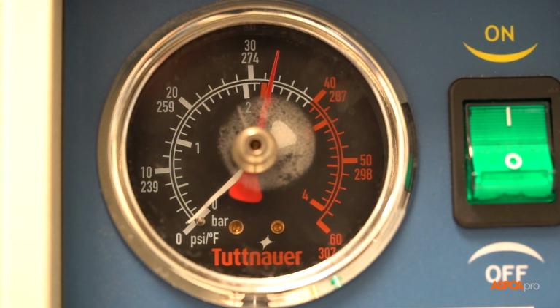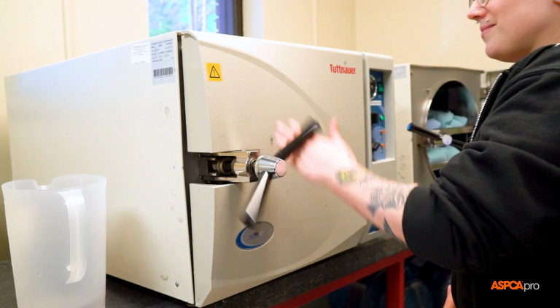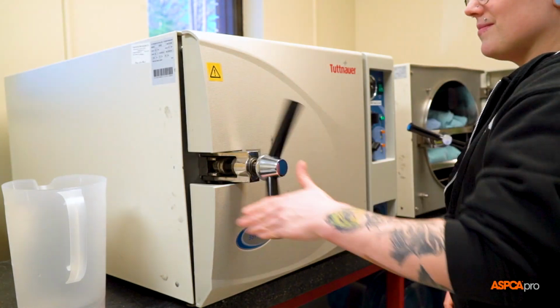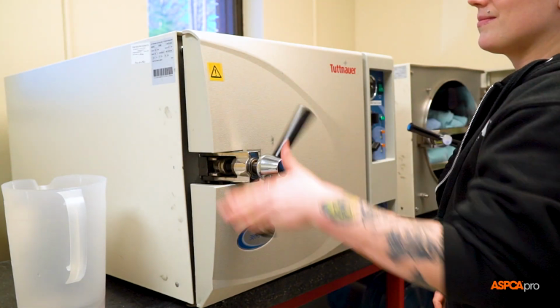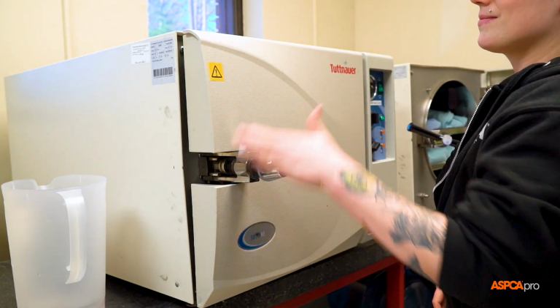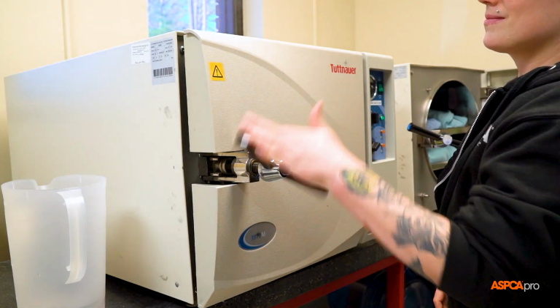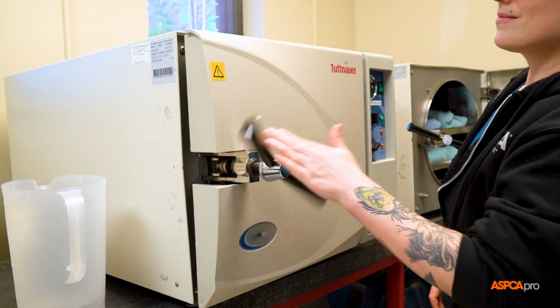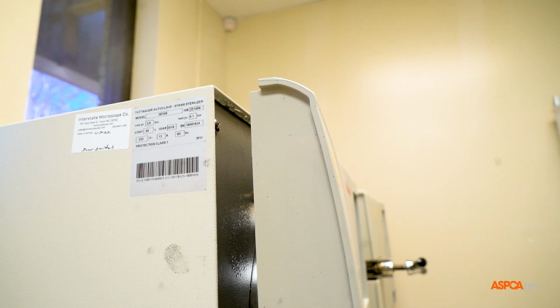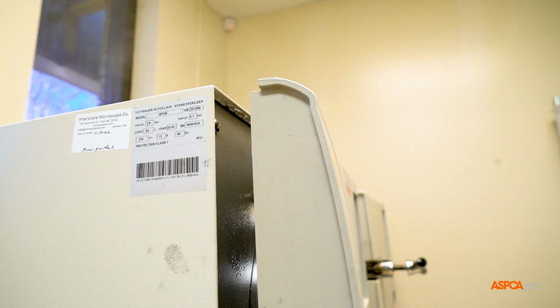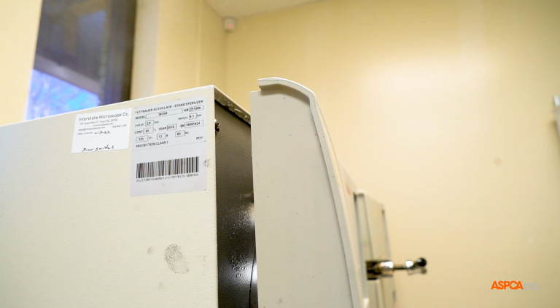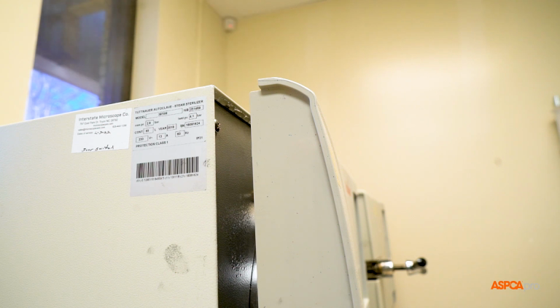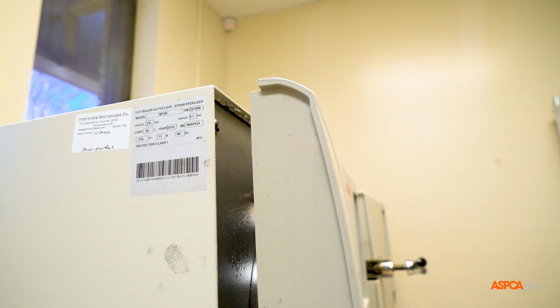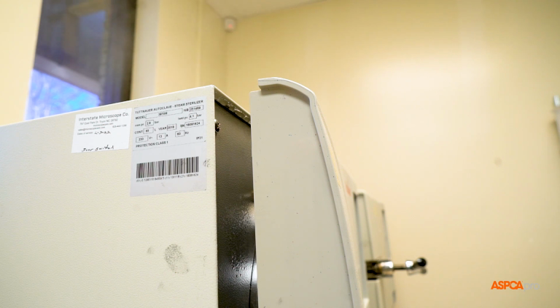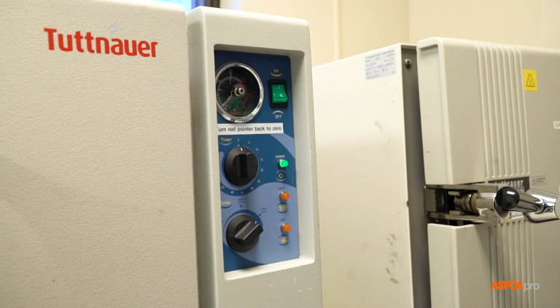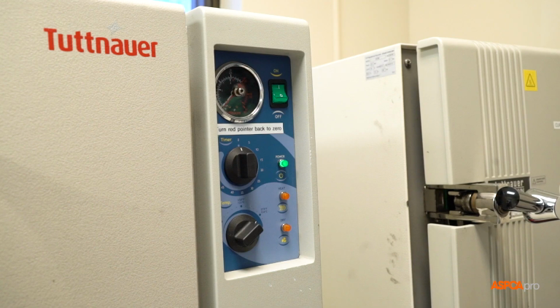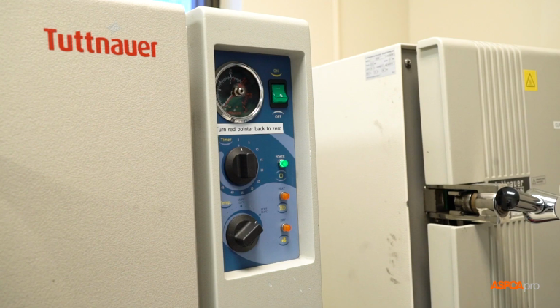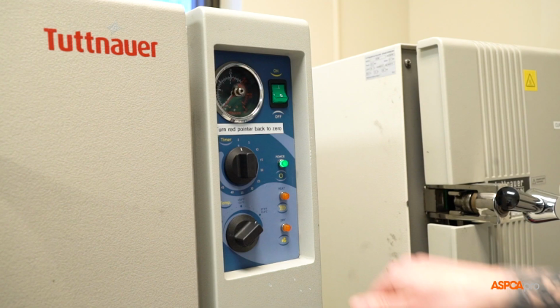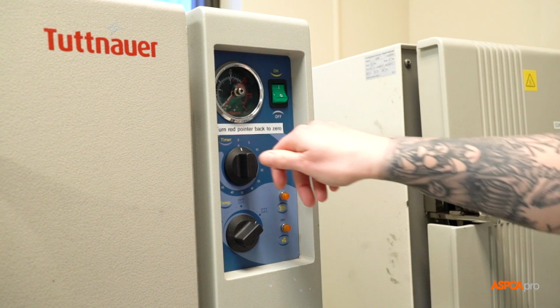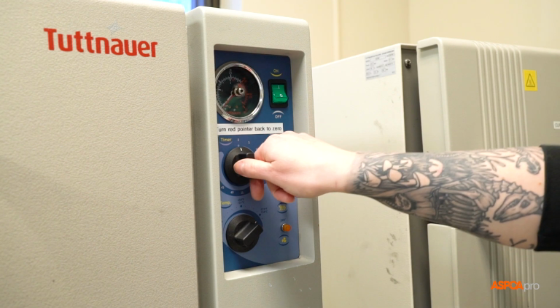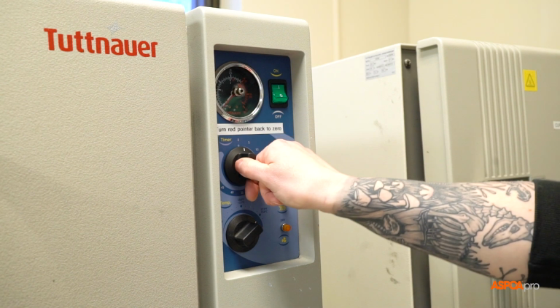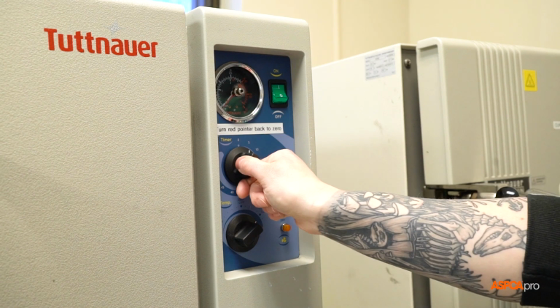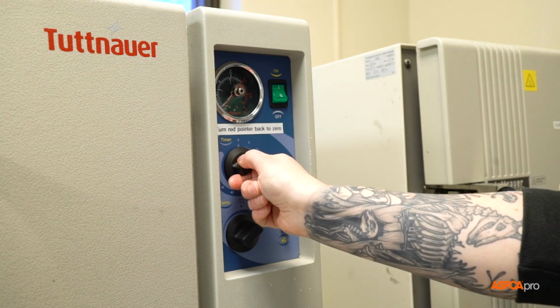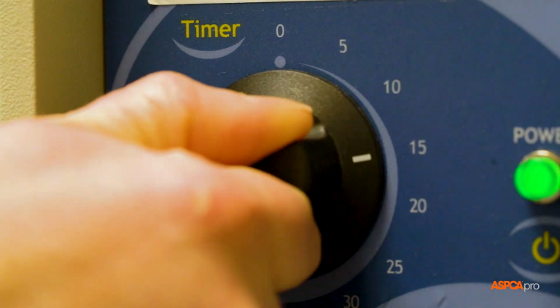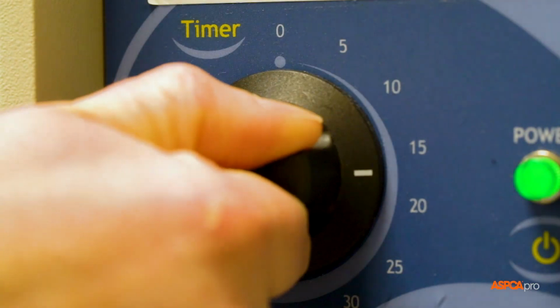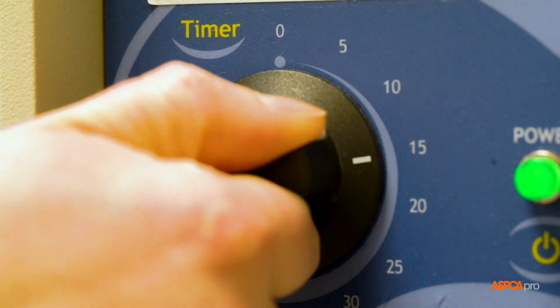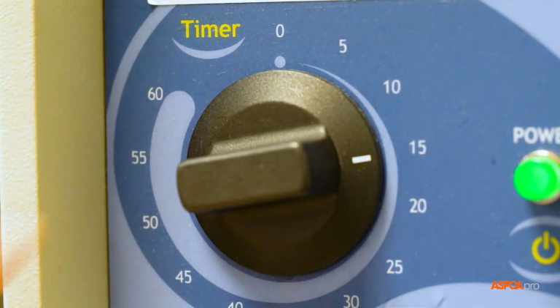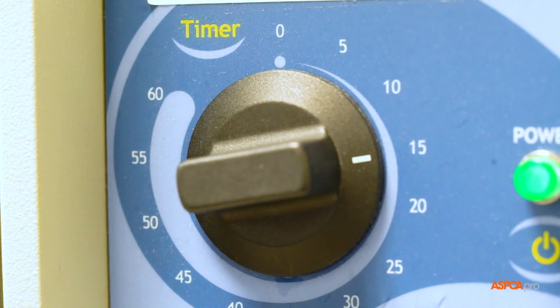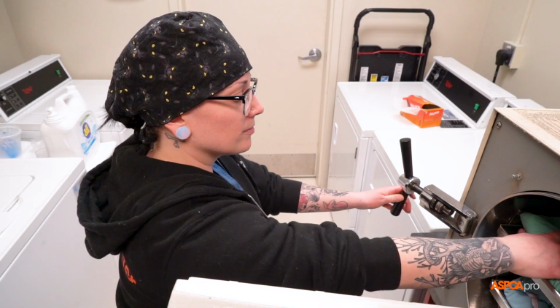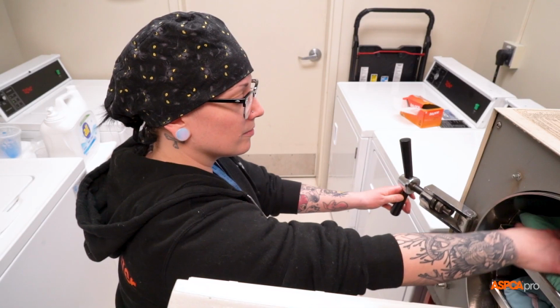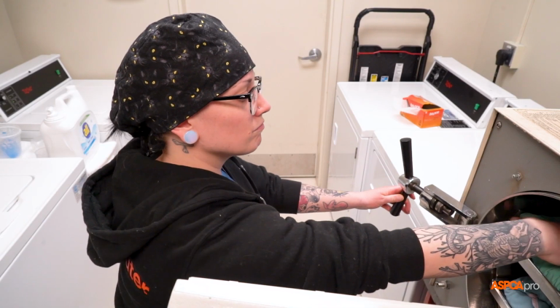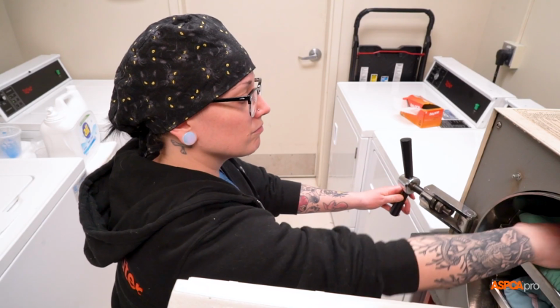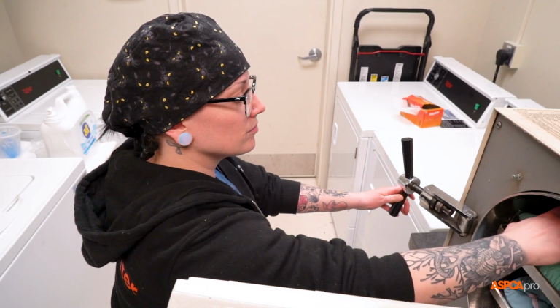Open the autoclave and set the timer to 15 minutes, the time needed to allow the packs to dry. Never touch the packs while they are wet or place them on tables.